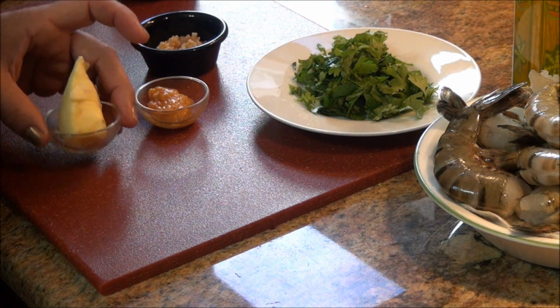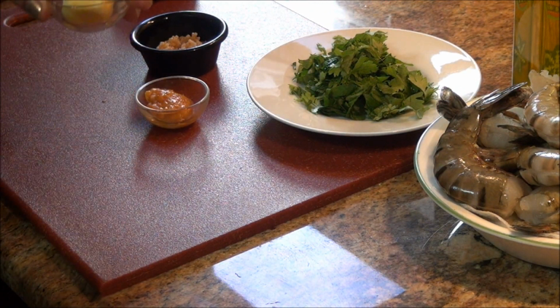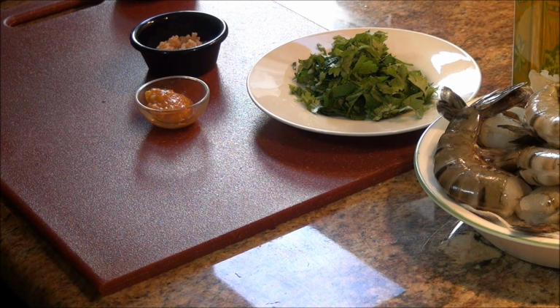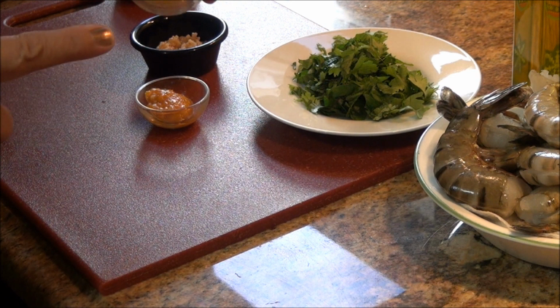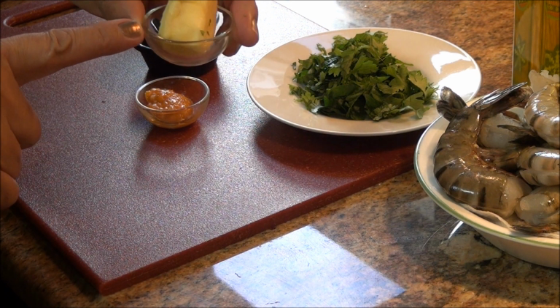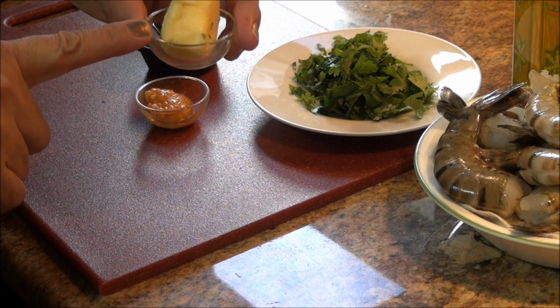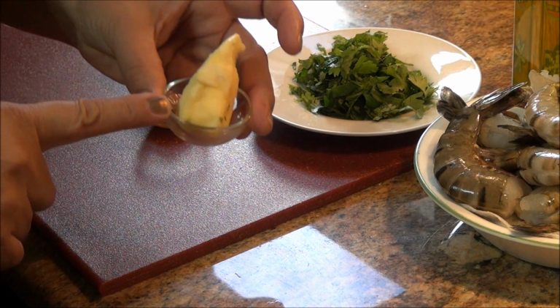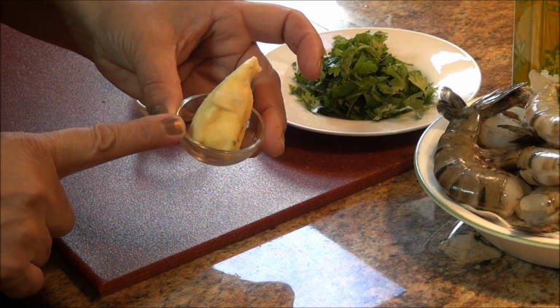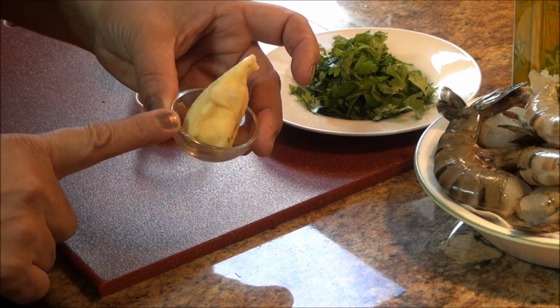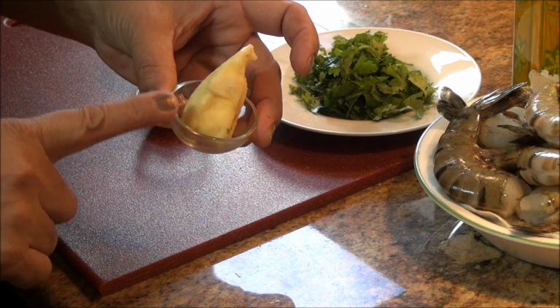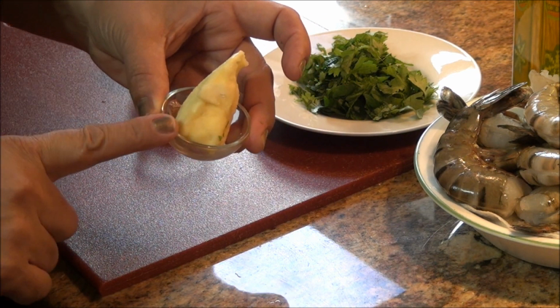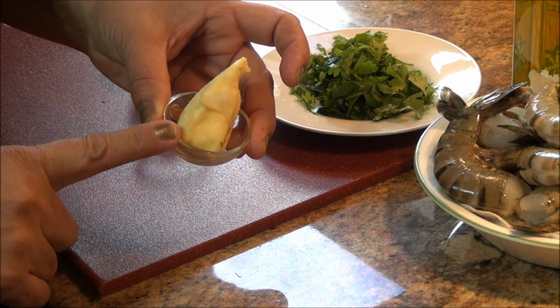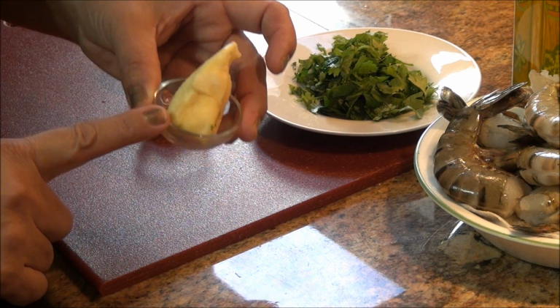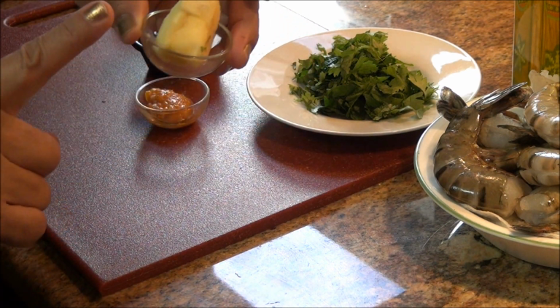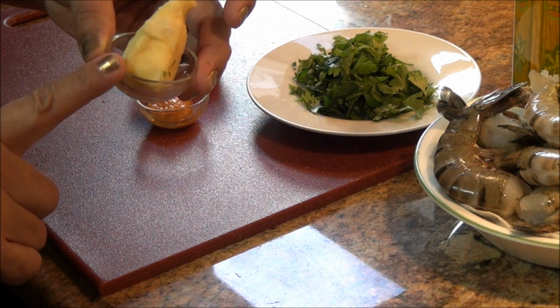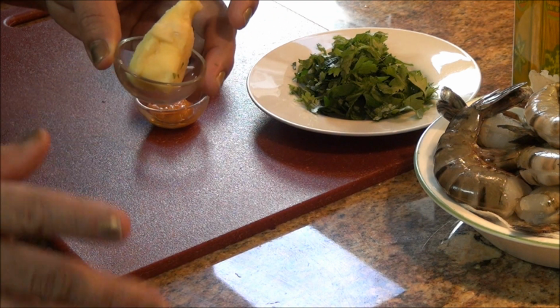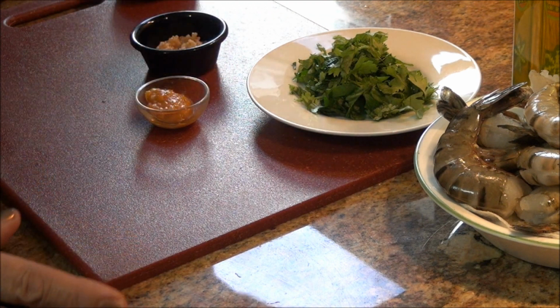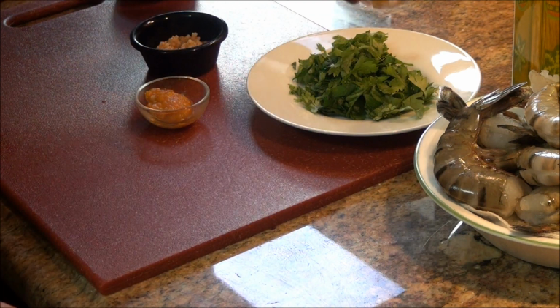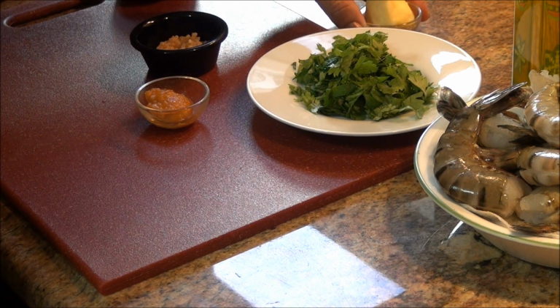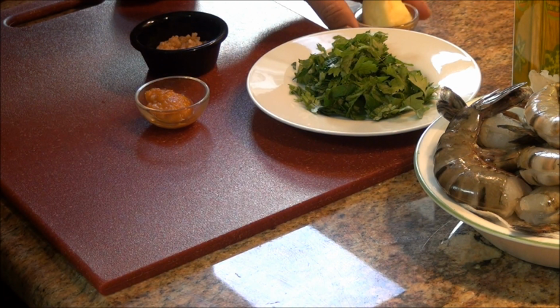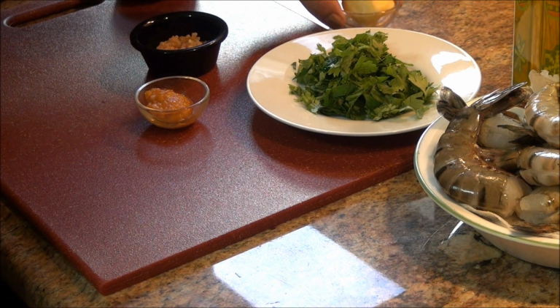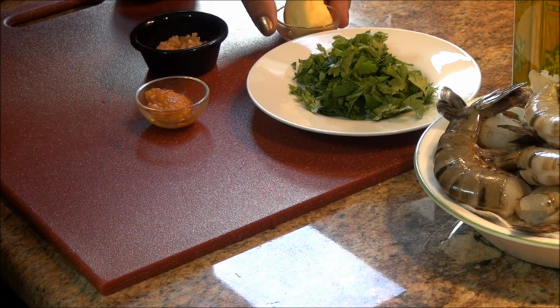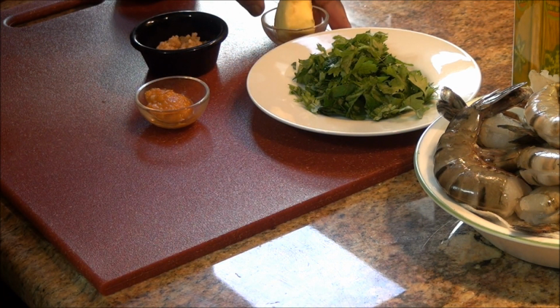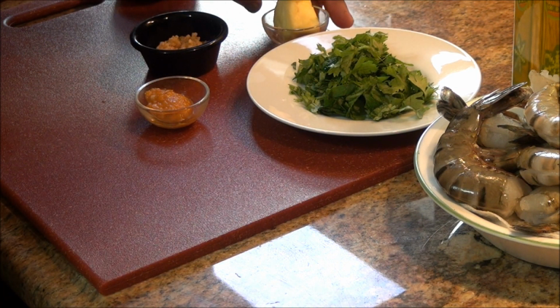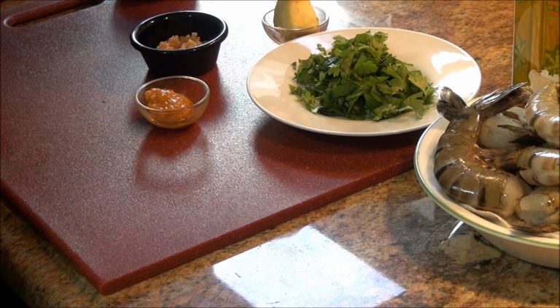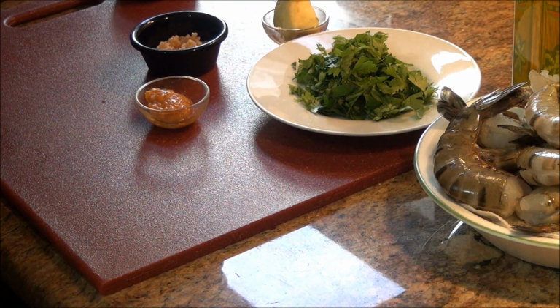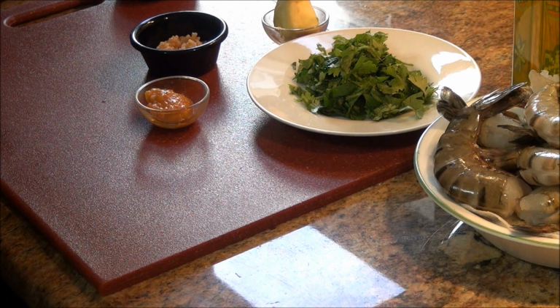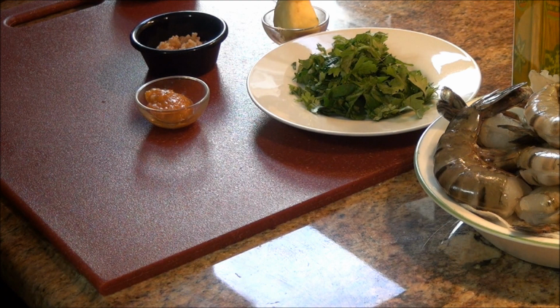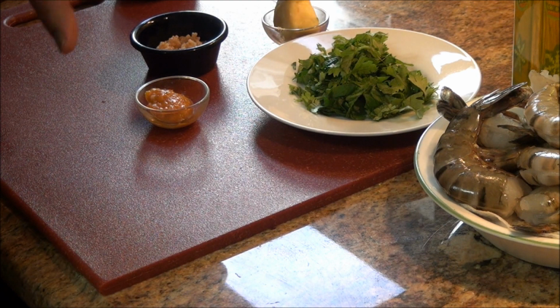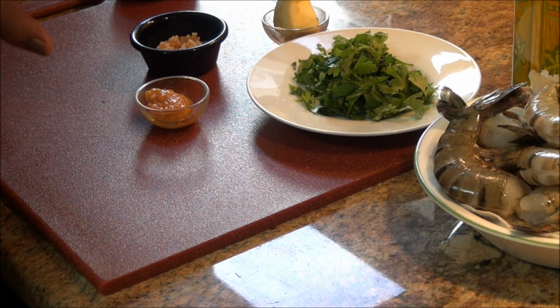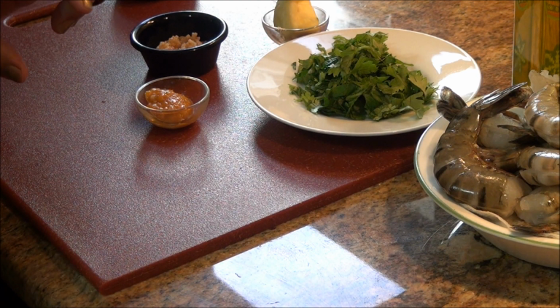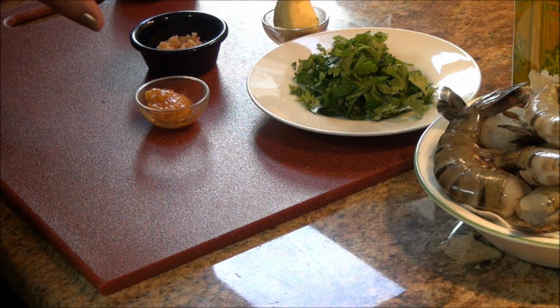Vamos a estar utilizando también una o dos cucharadas de mantequilla, mantequilla sin sal de preferencia. Si no, cuando estén dándole saborcito, acuérdense que la mantequilla tenía ya un poquito de sal.